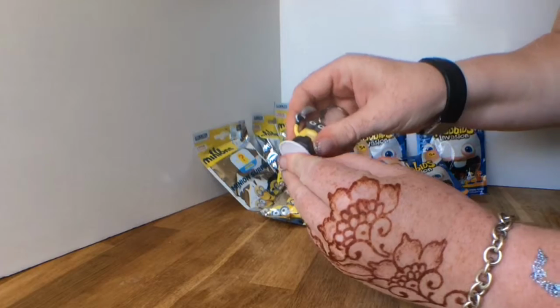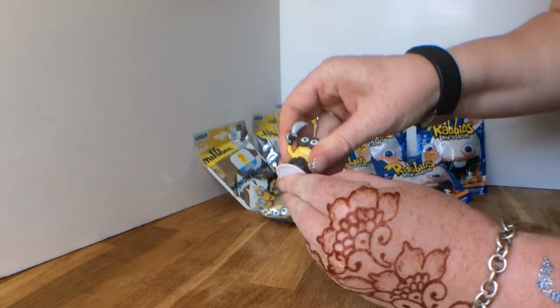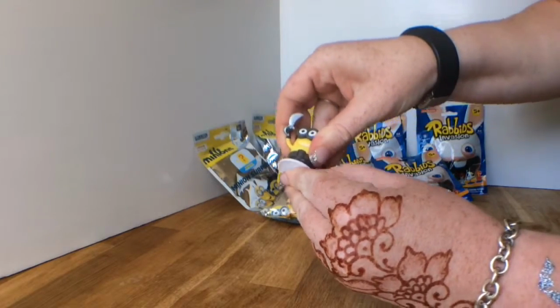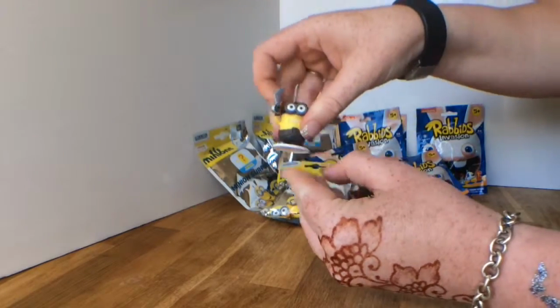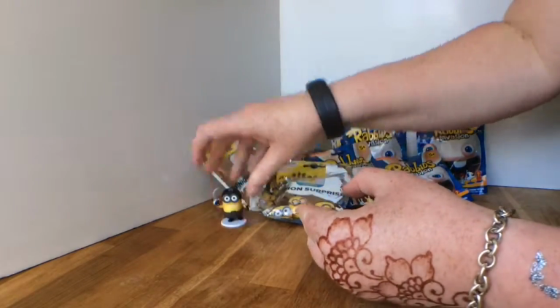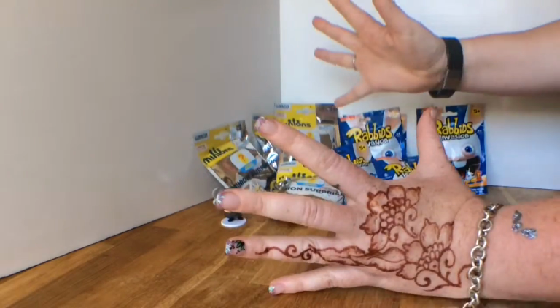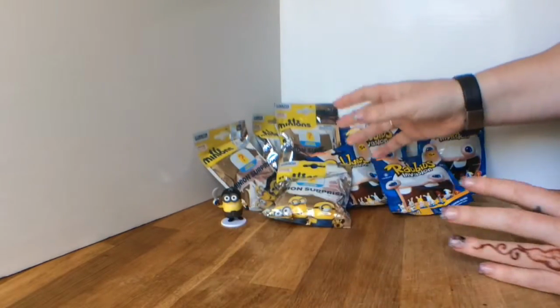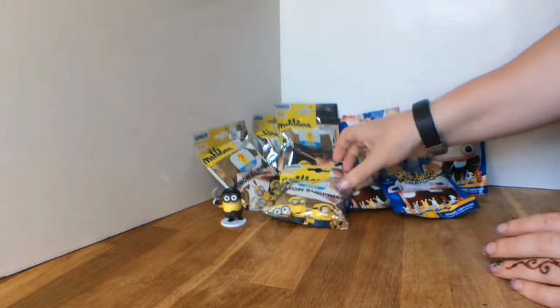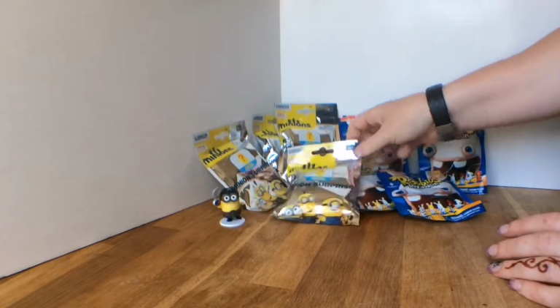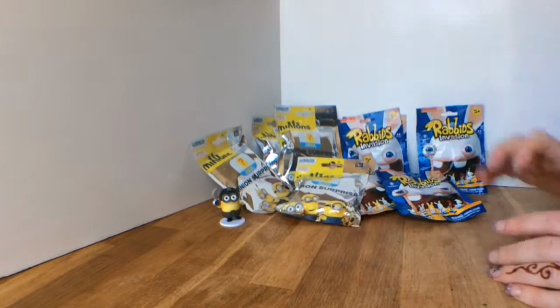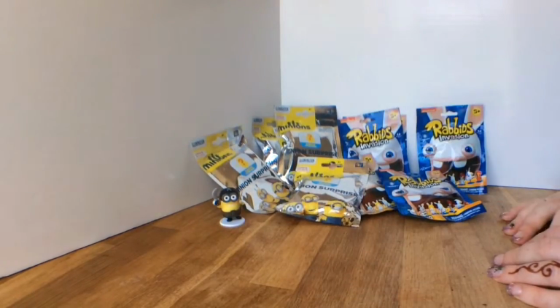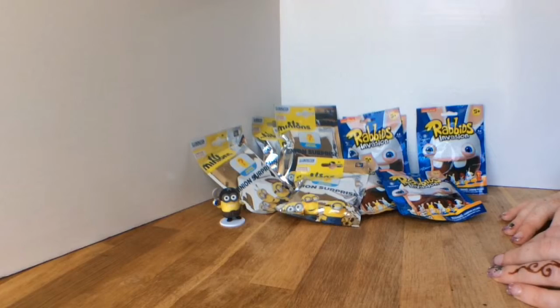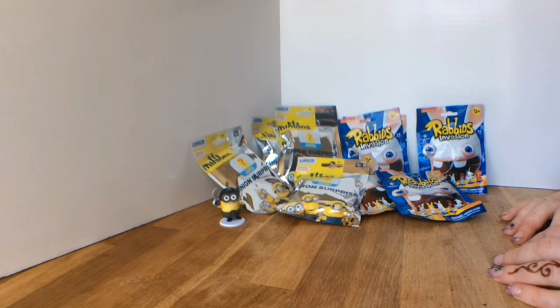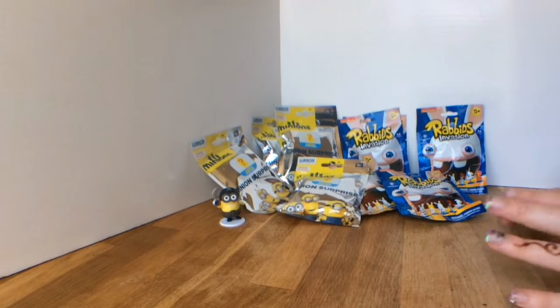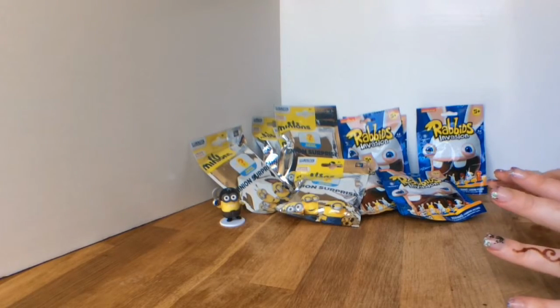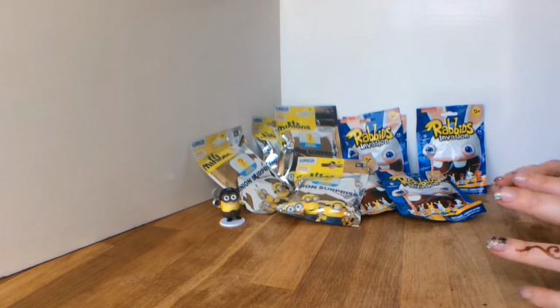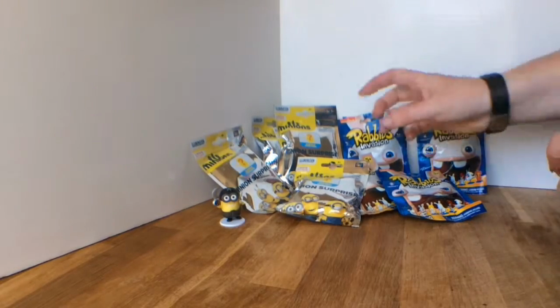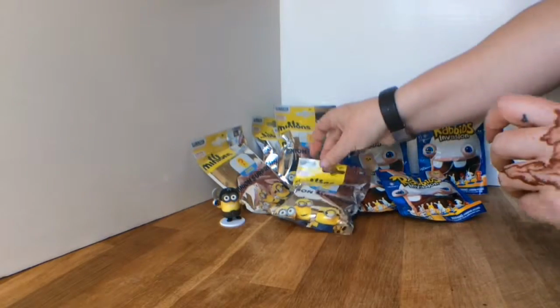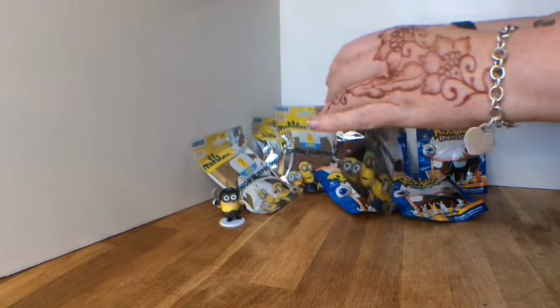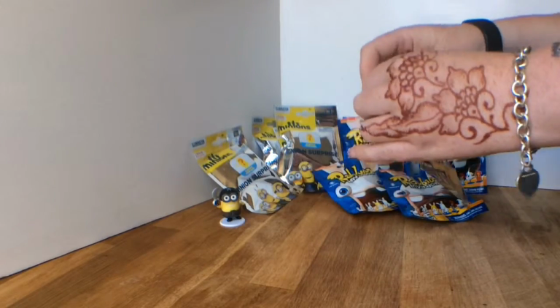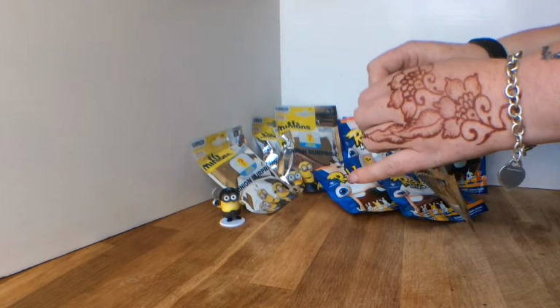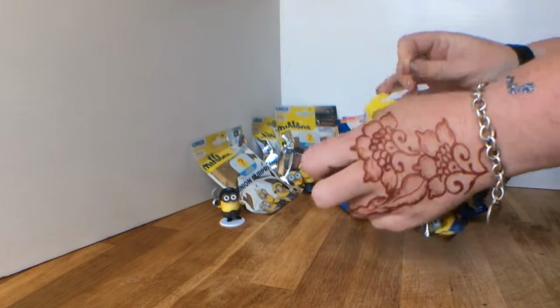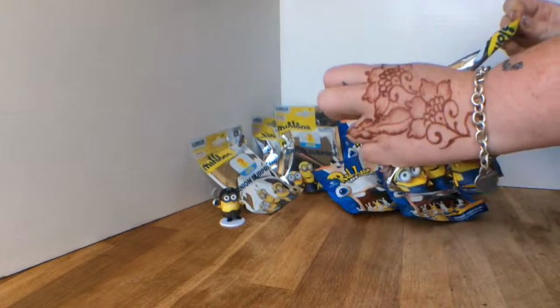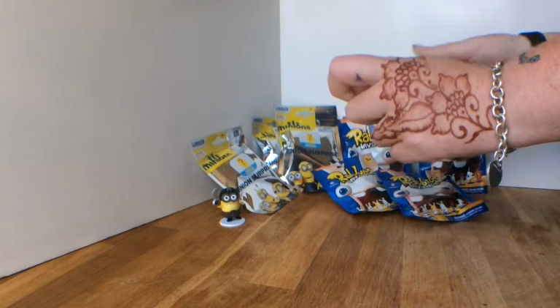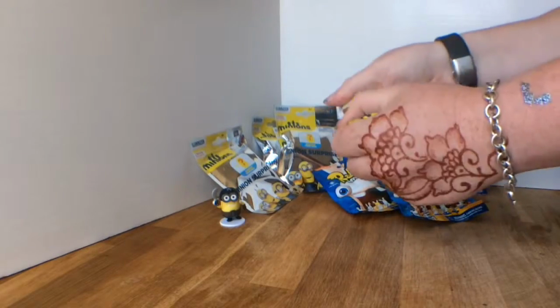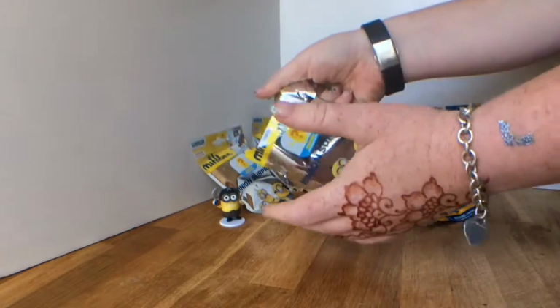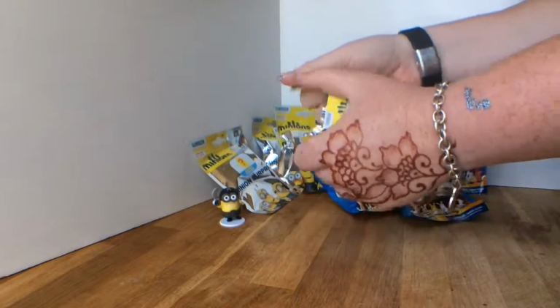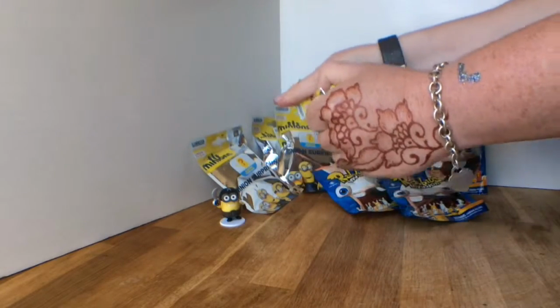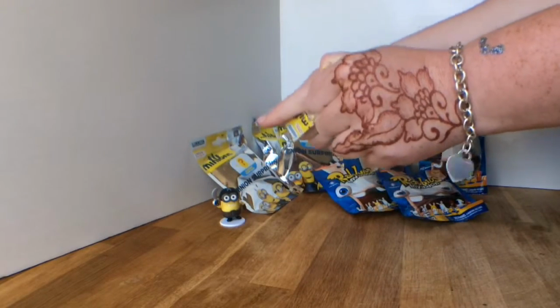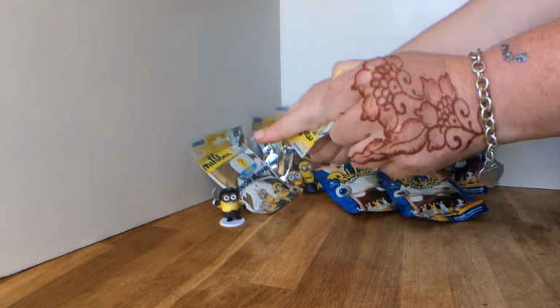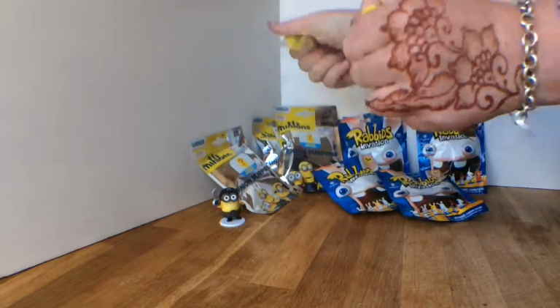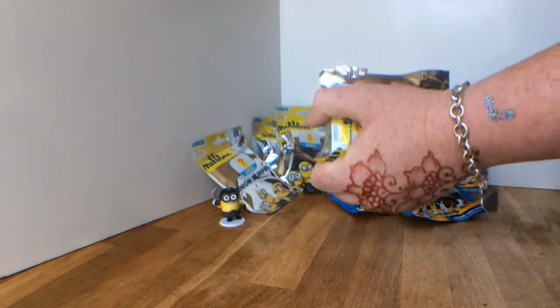I don't even know what noise the minions make — they make nonsense words, I know that one. I'm going to open another minions bag because I'm anxious to find a big hat Bob.